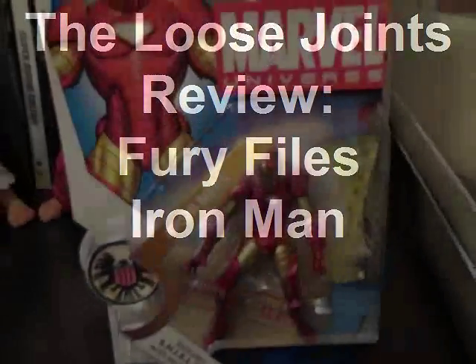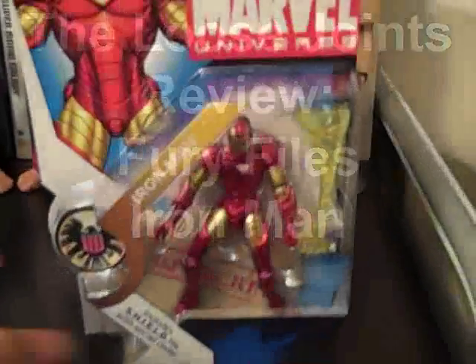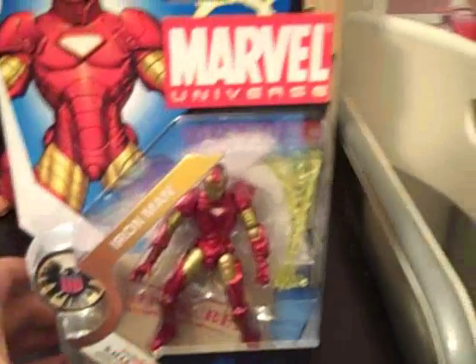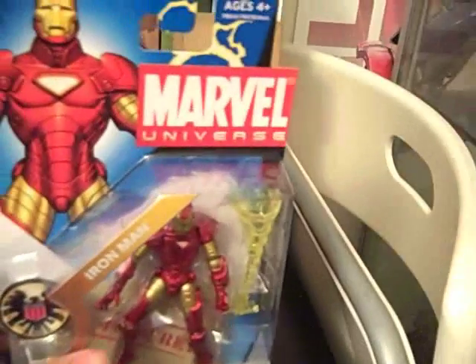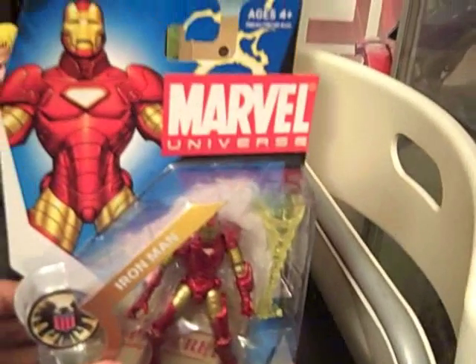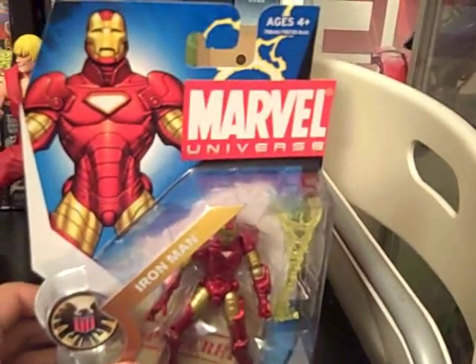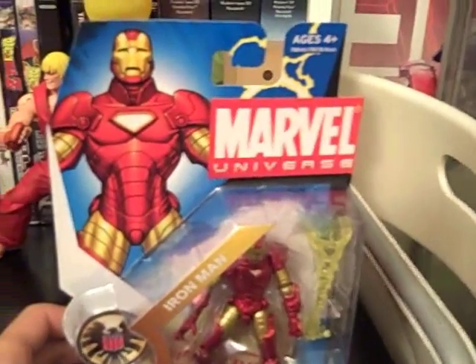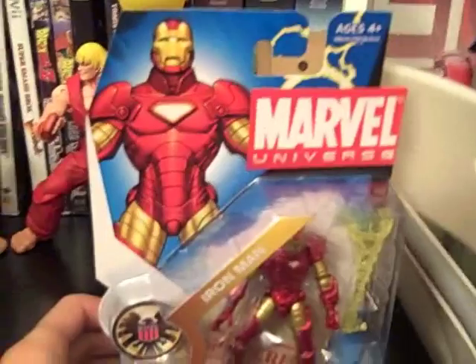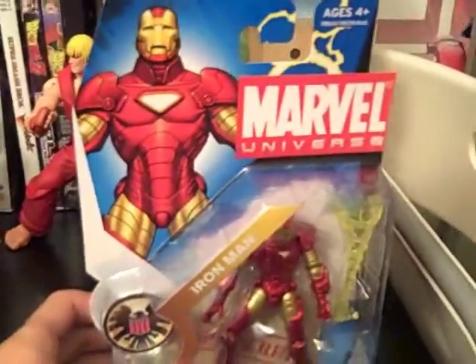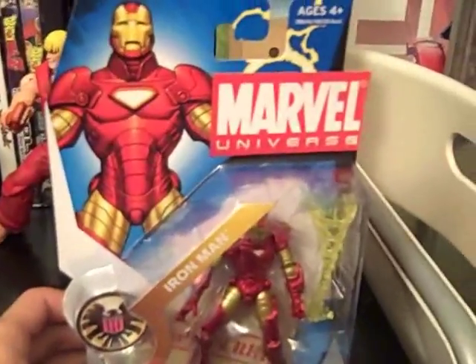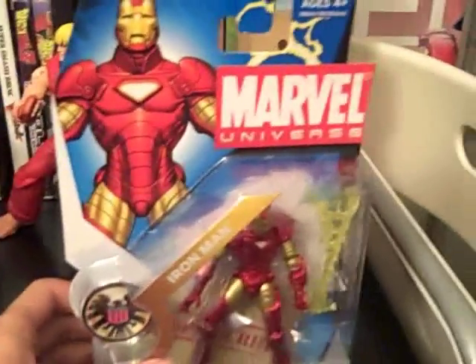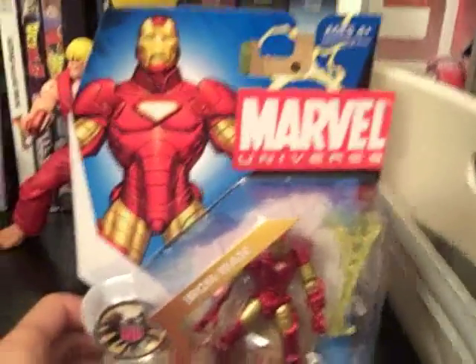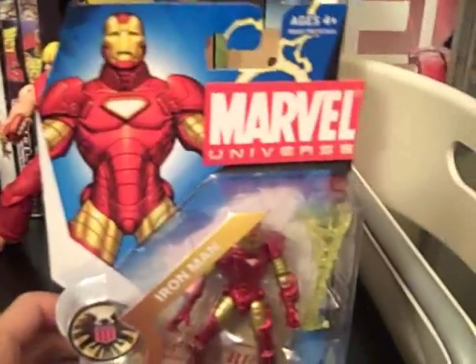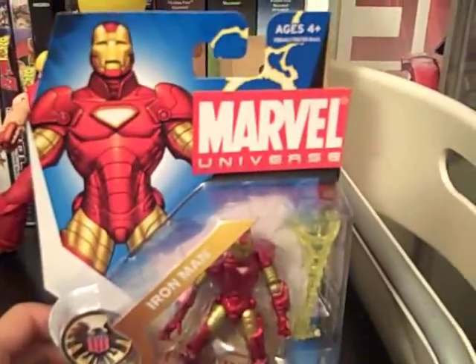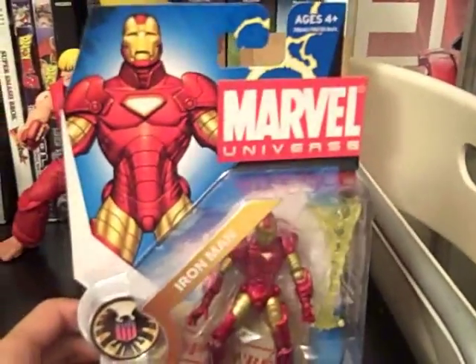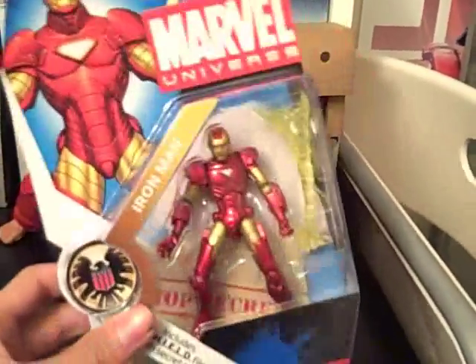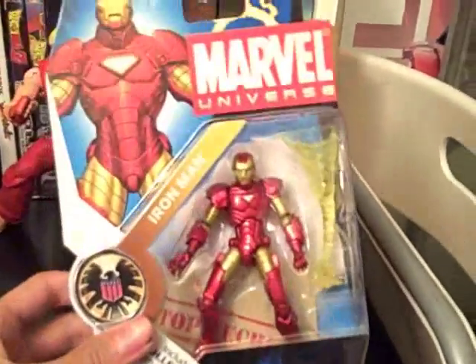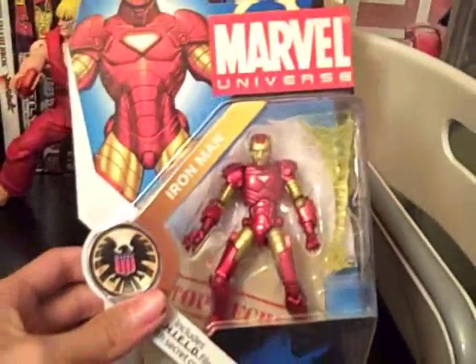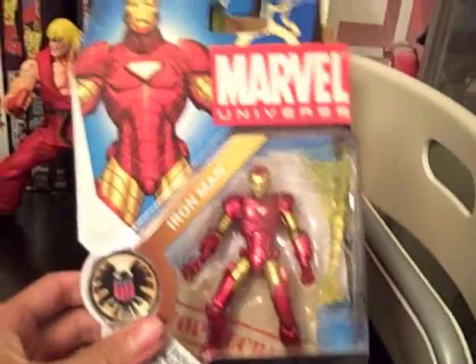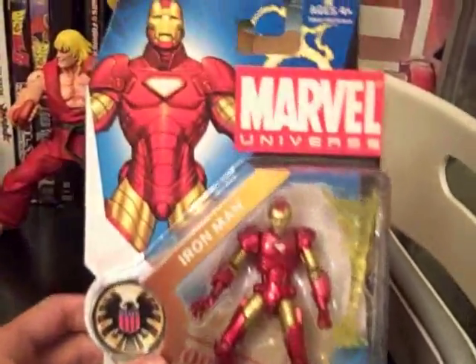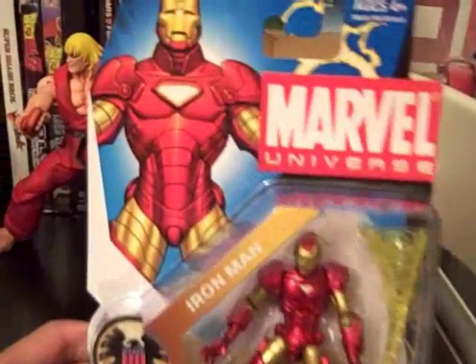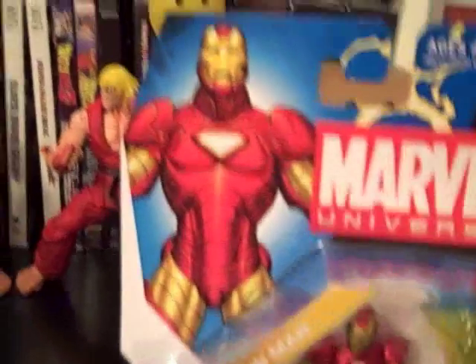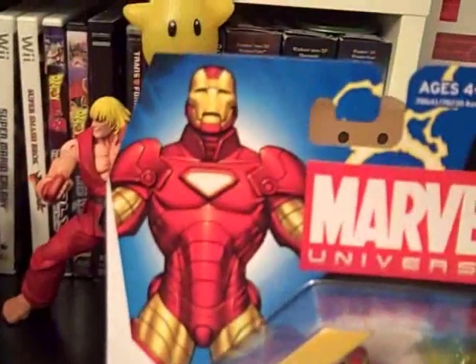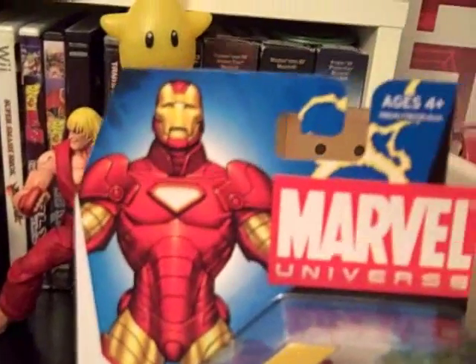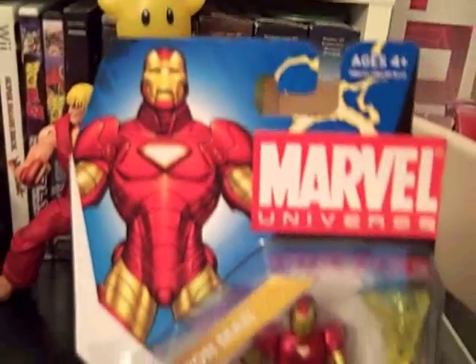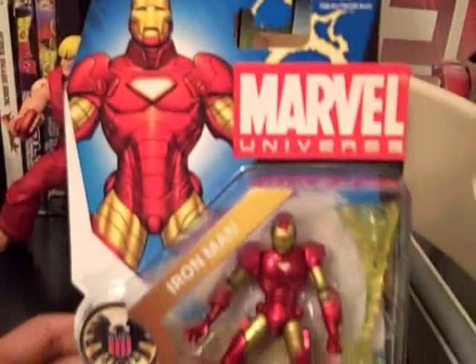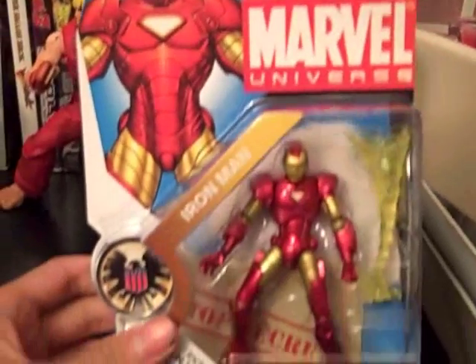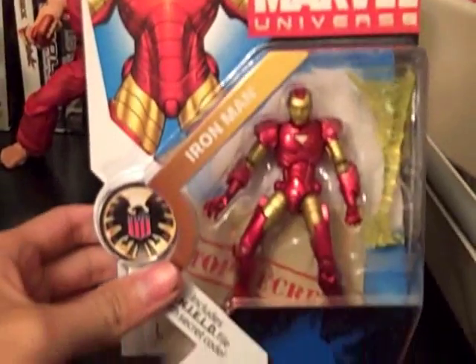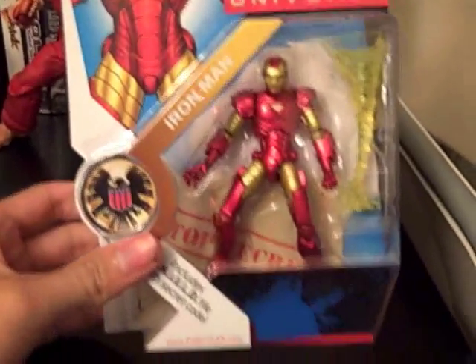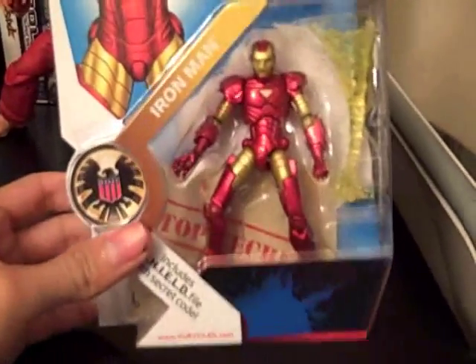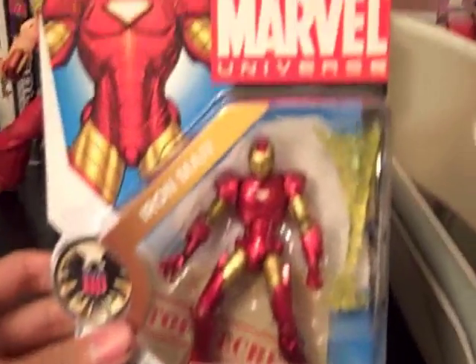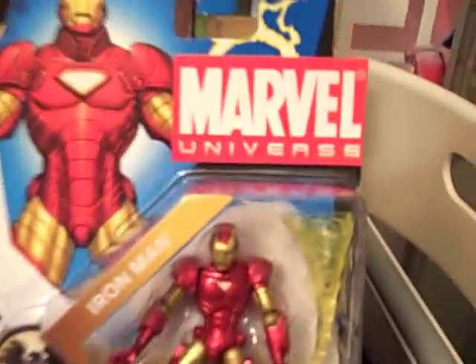What's up guys? It's Paul from the Loose Joints. I'm here with Daryl — he'll be gone during this review — but I just wanted to give you guys a good look at what I picked up today.